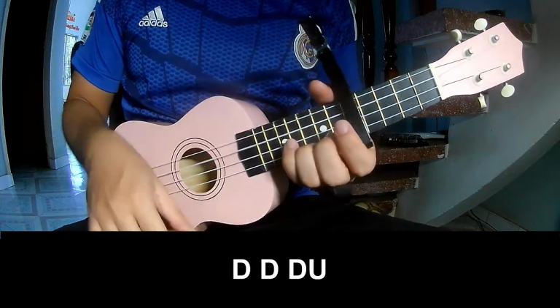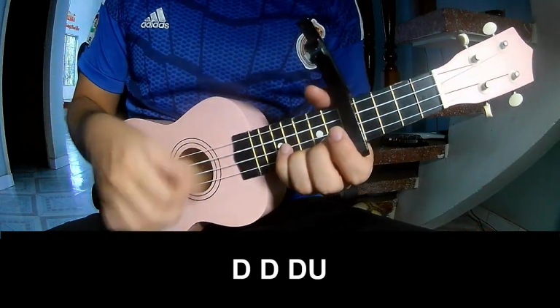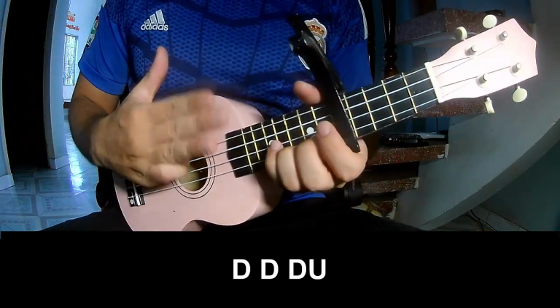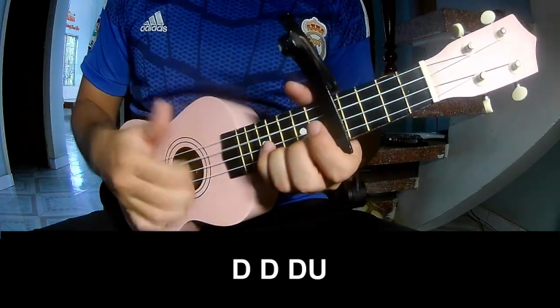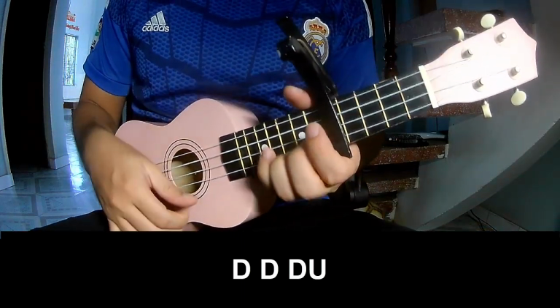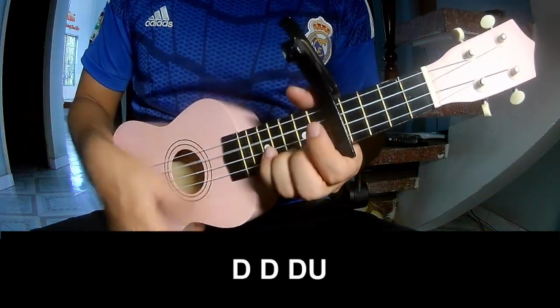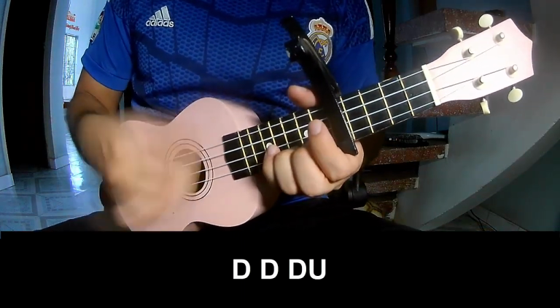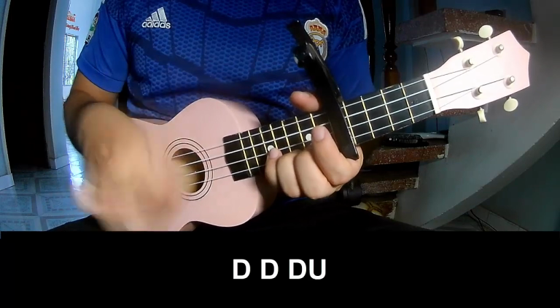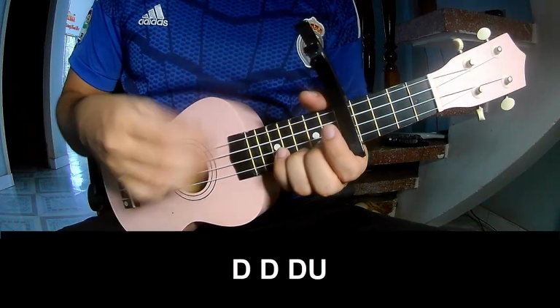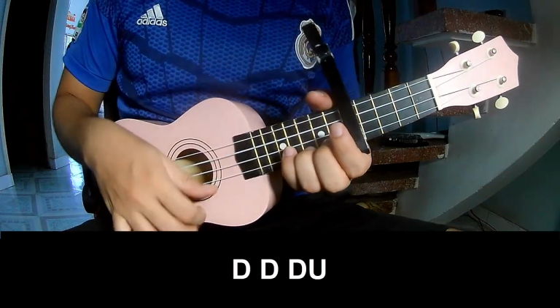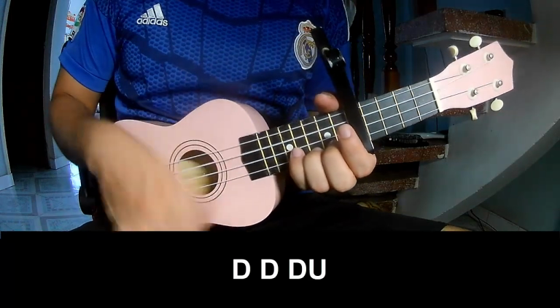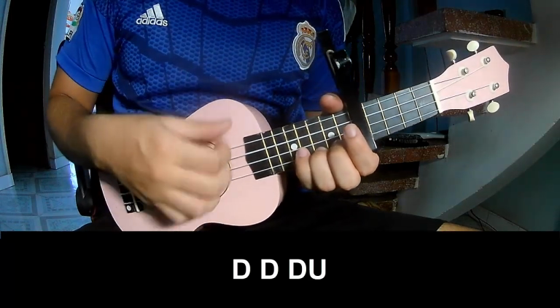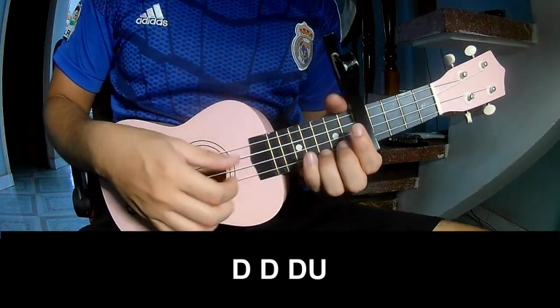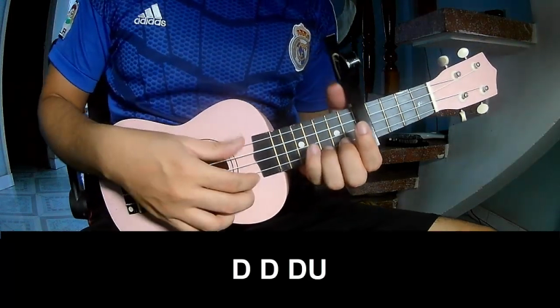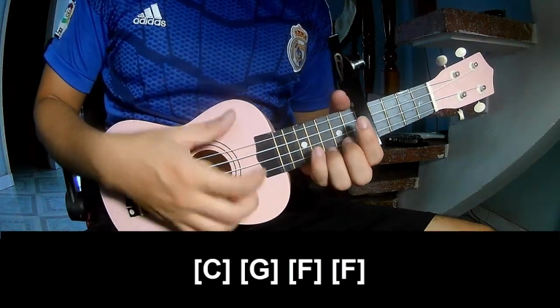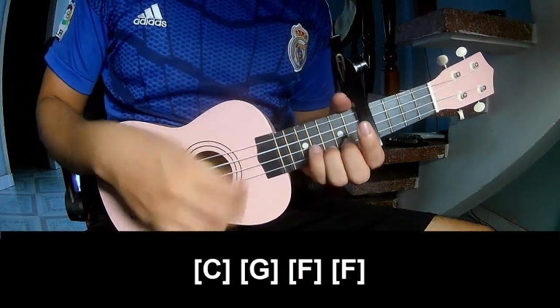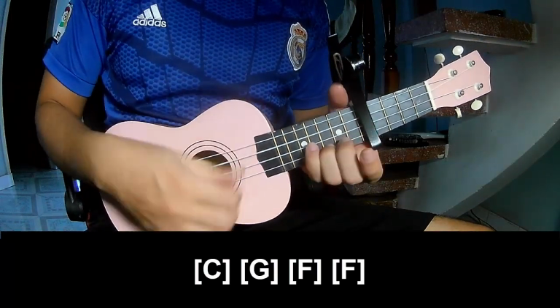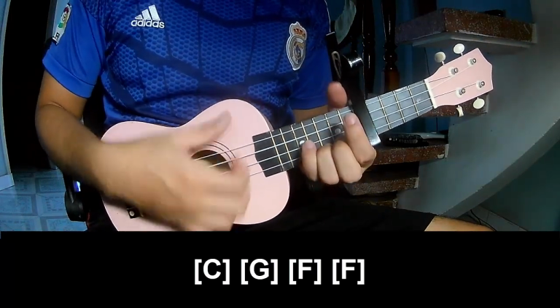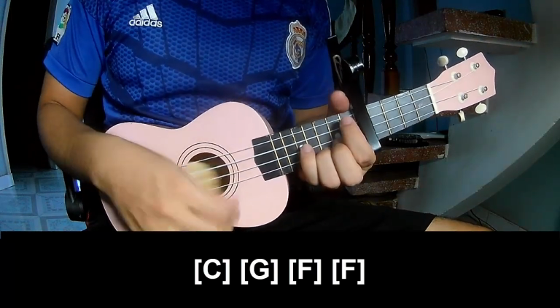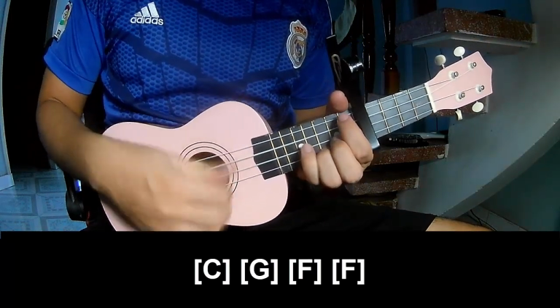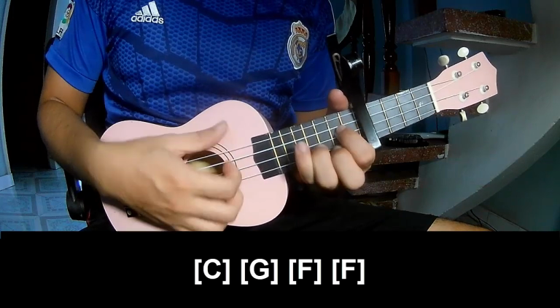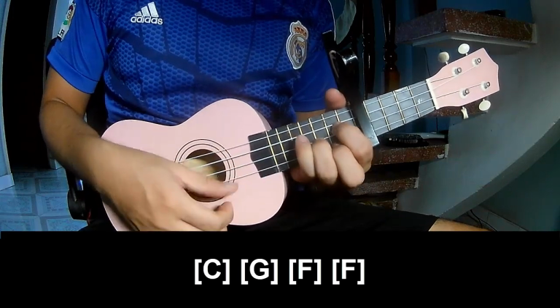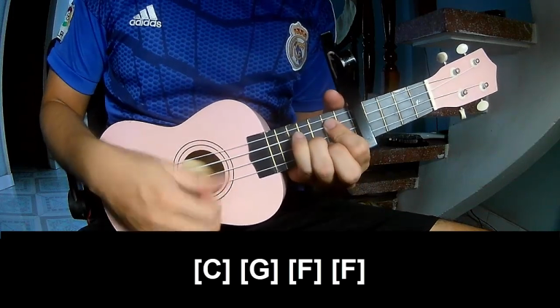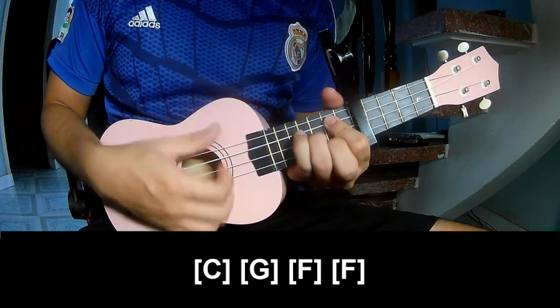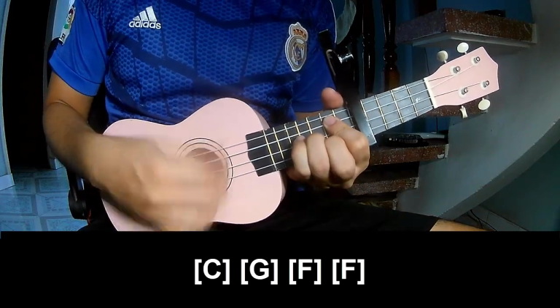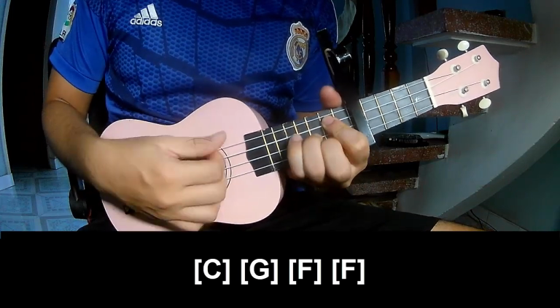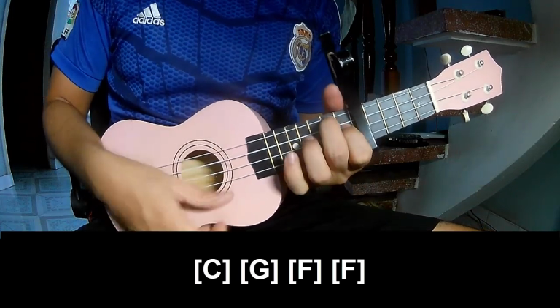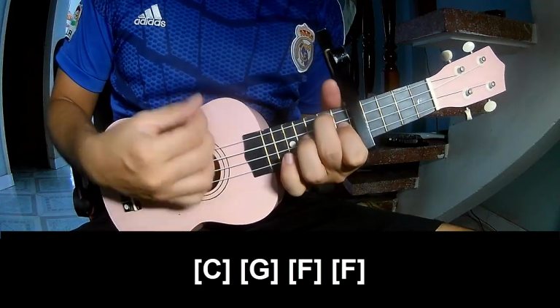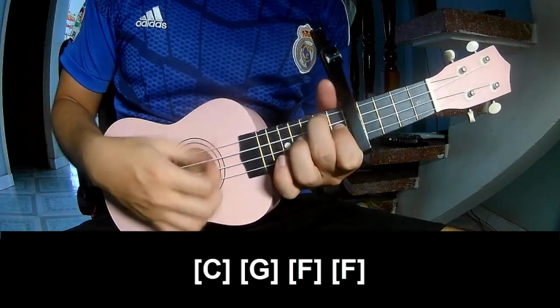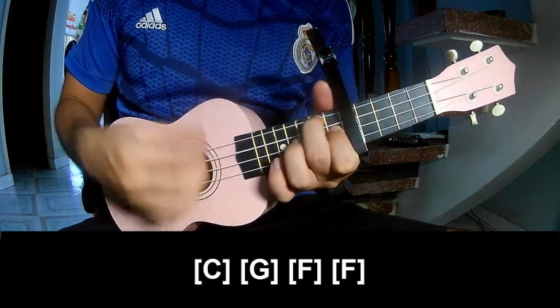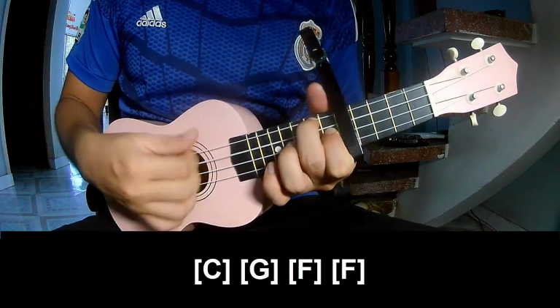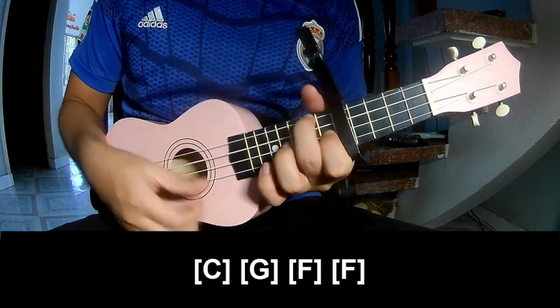The first pattern to play is: down, down, up, up, down, down, up. And play along C, G, F, and F.